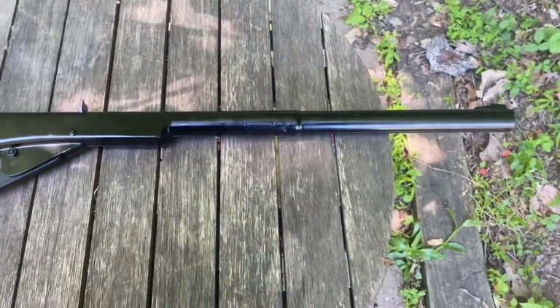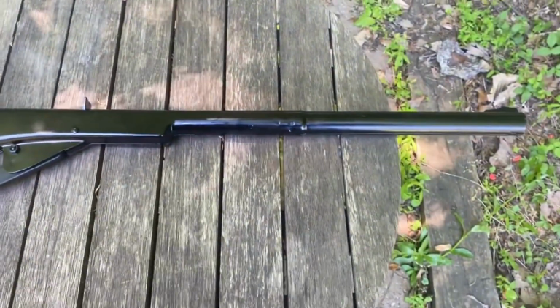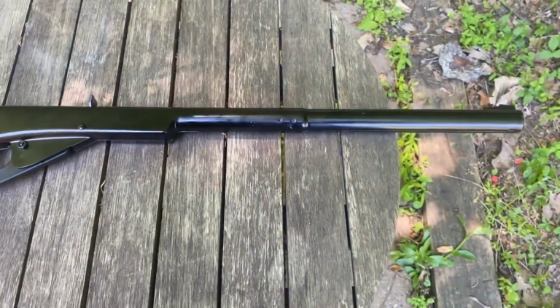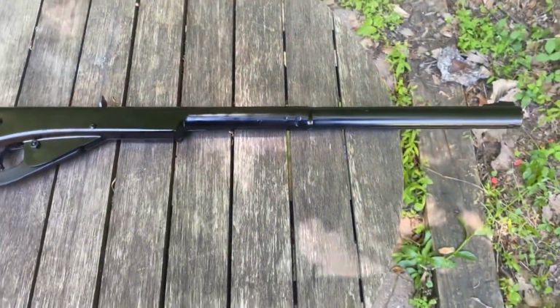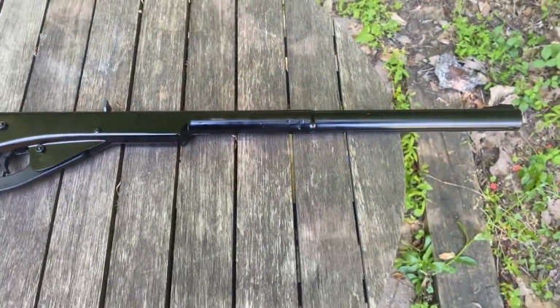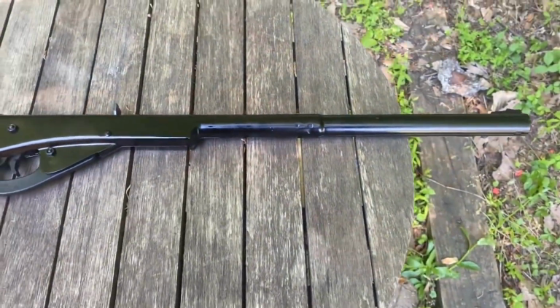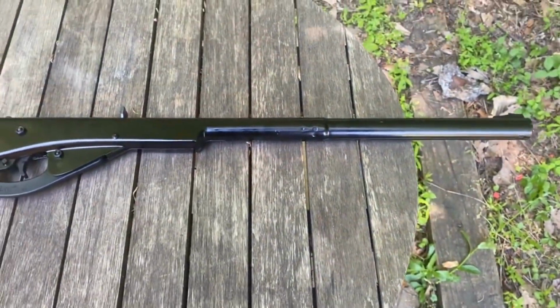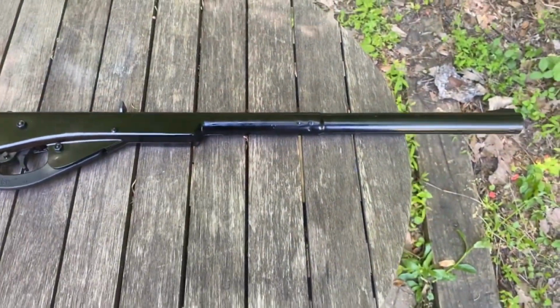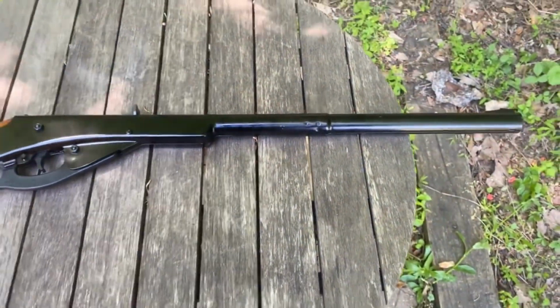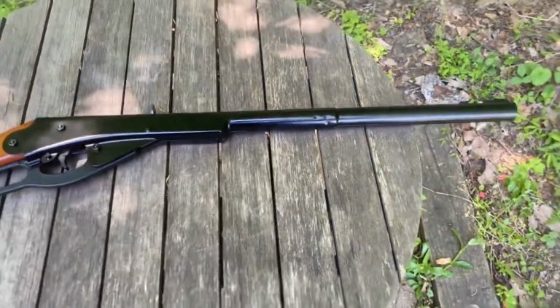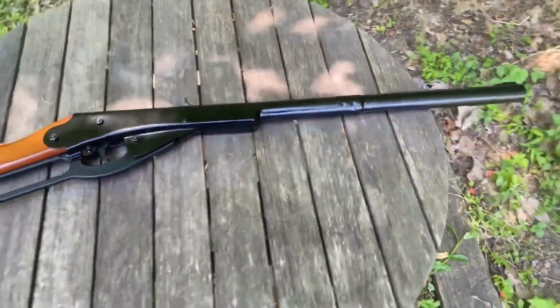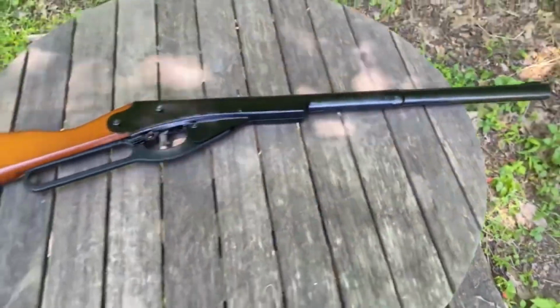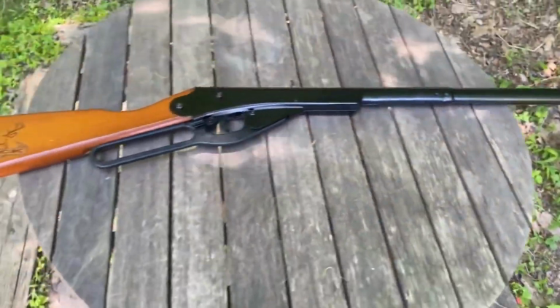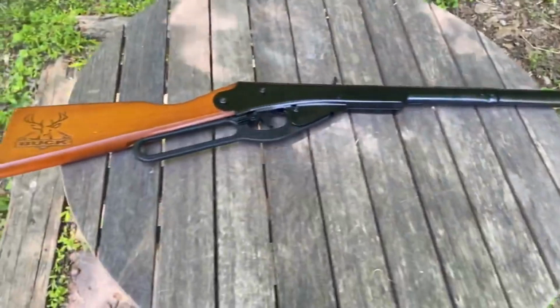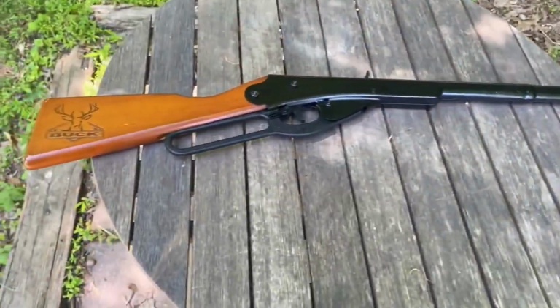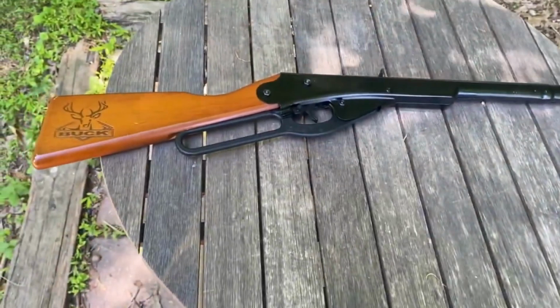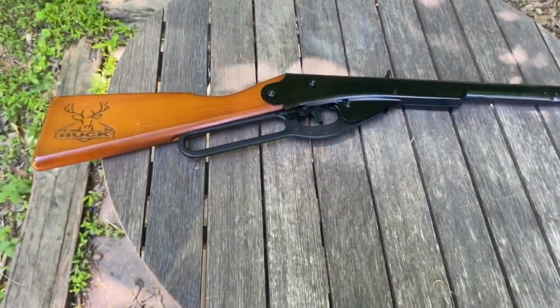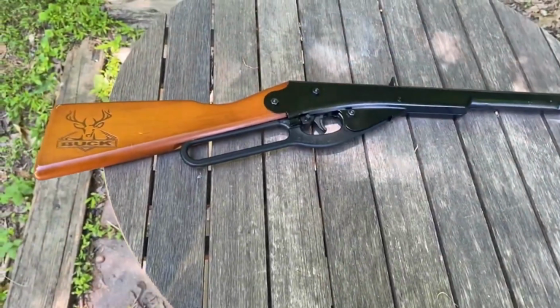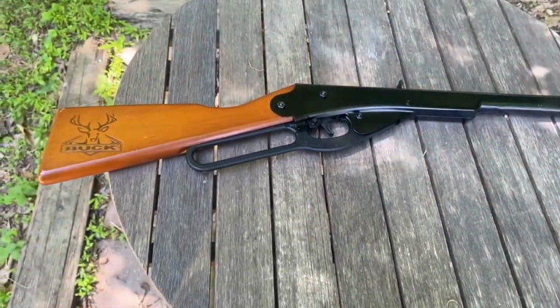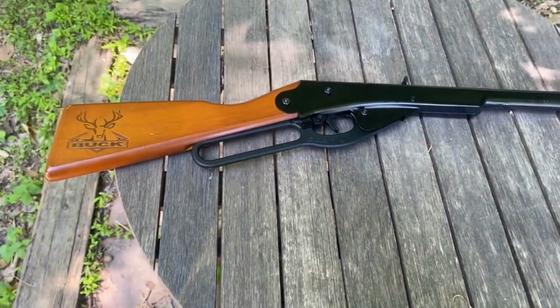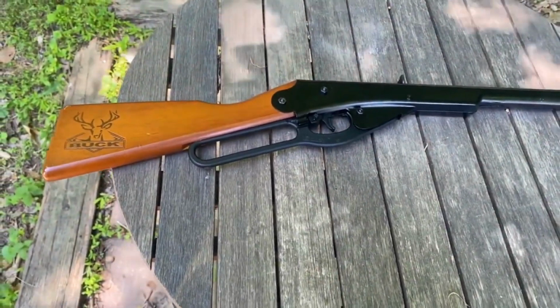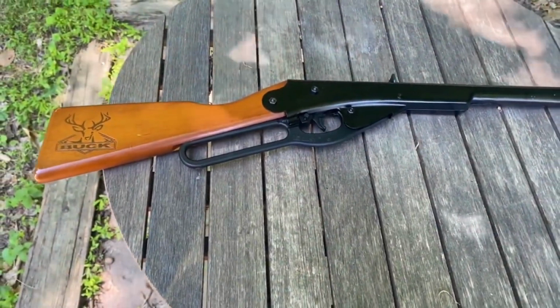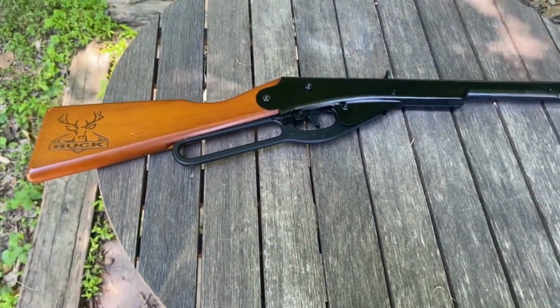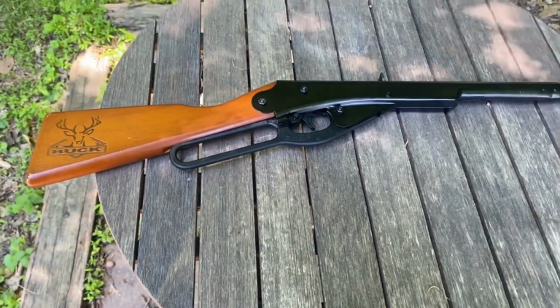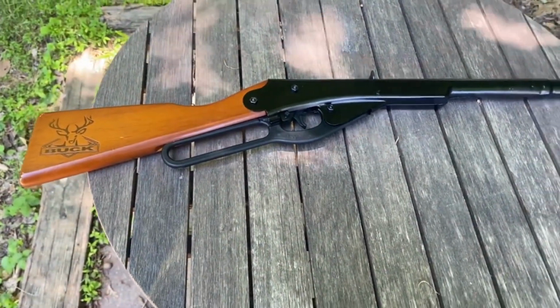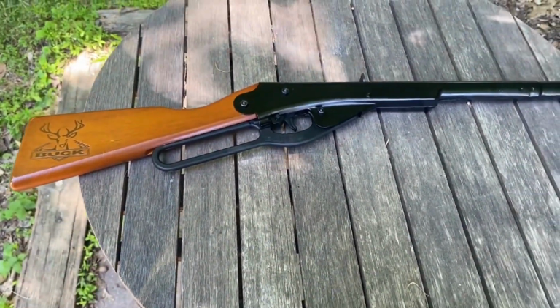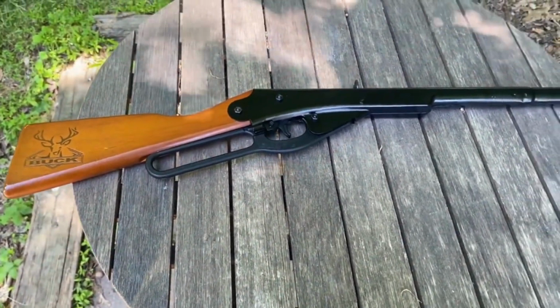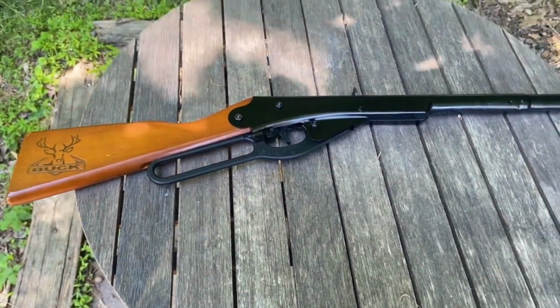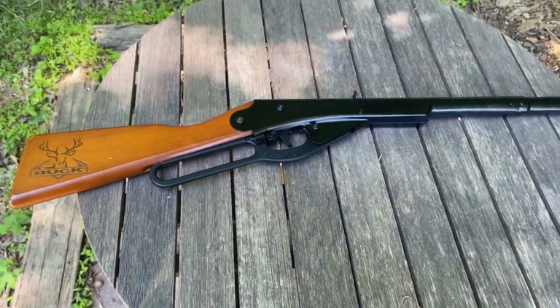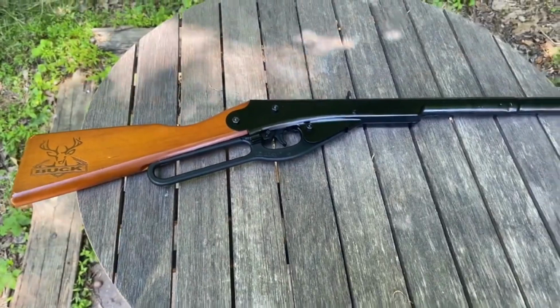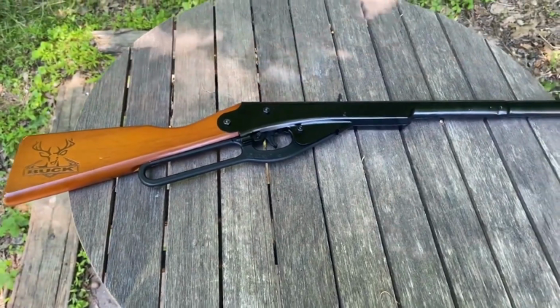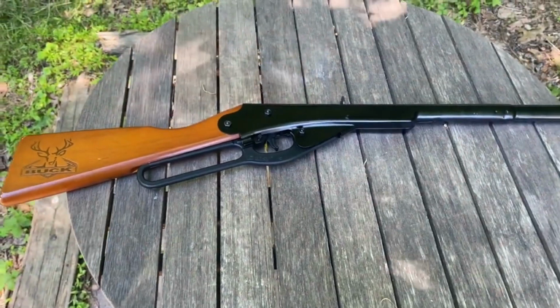So once upon a time I was on amazon.com and I noticed that they had these little Daisy BB guns on sale for nine dollars with free shipping.